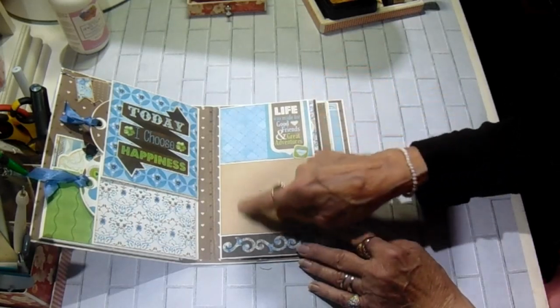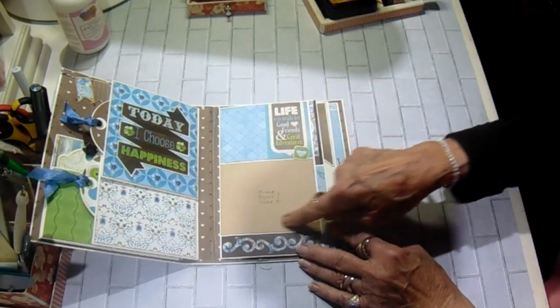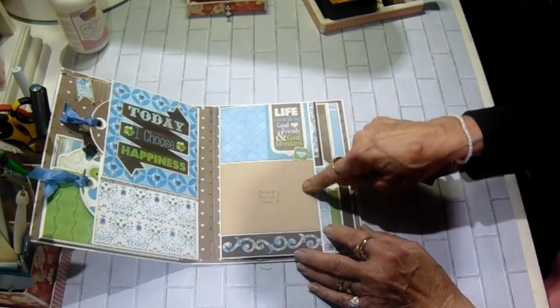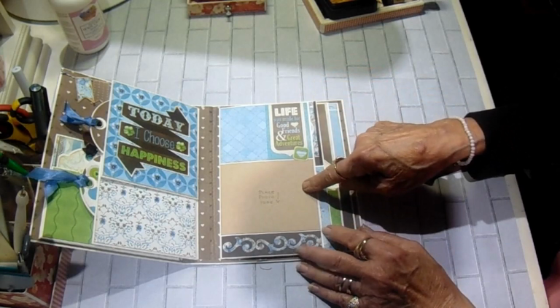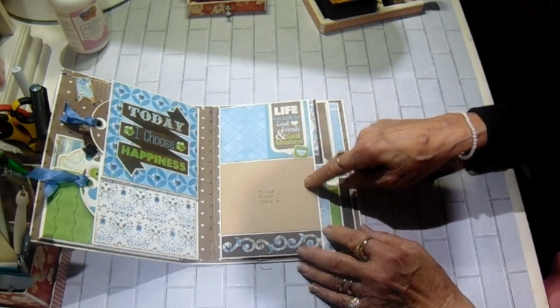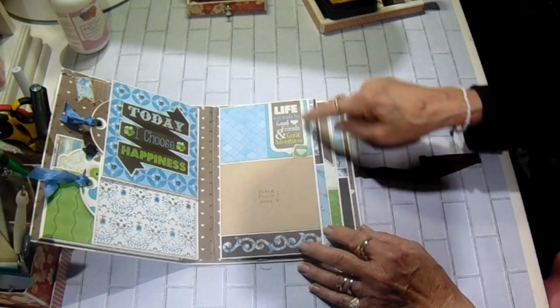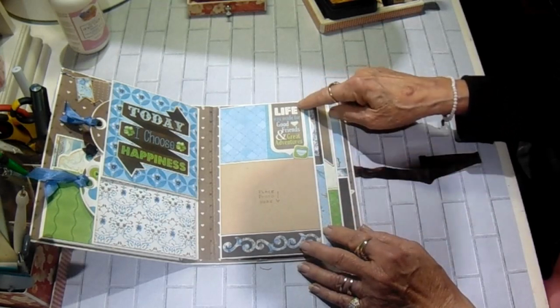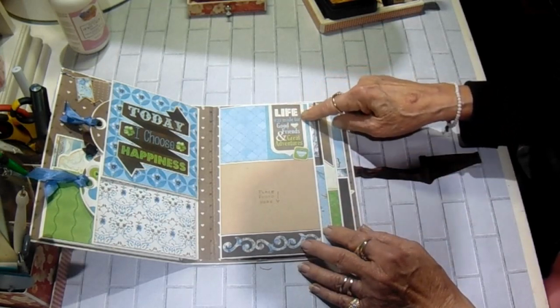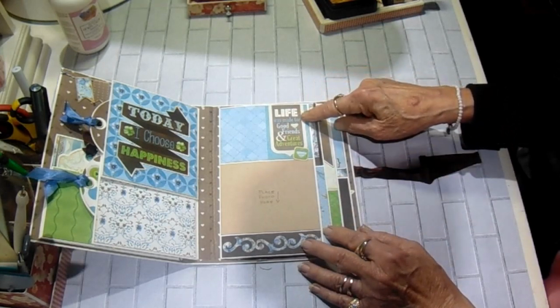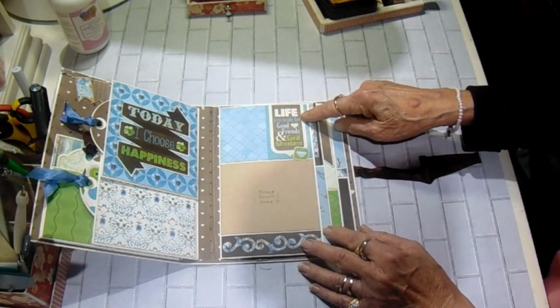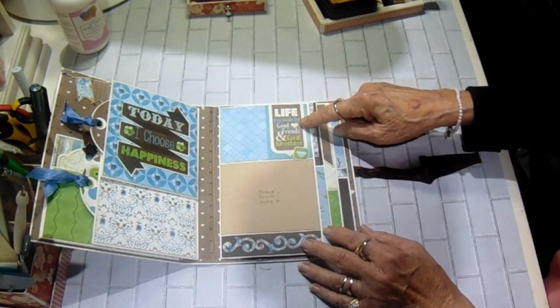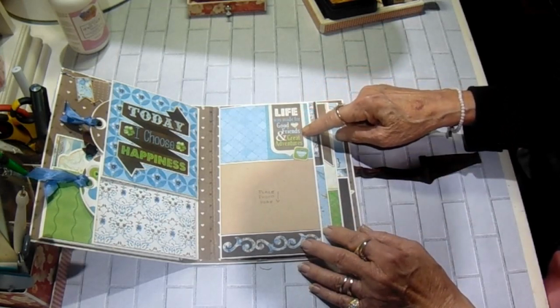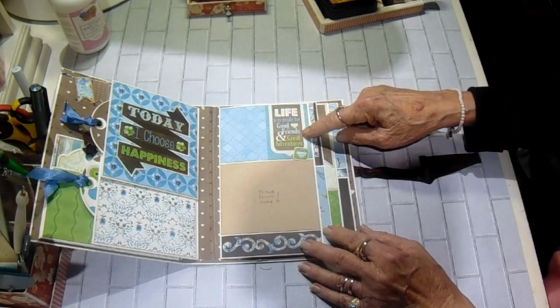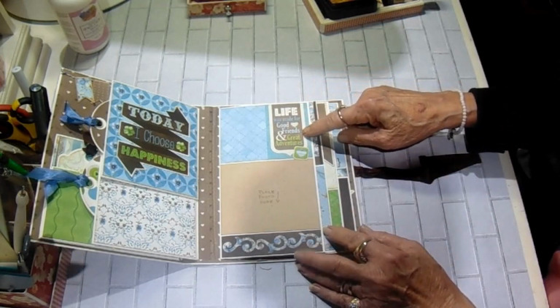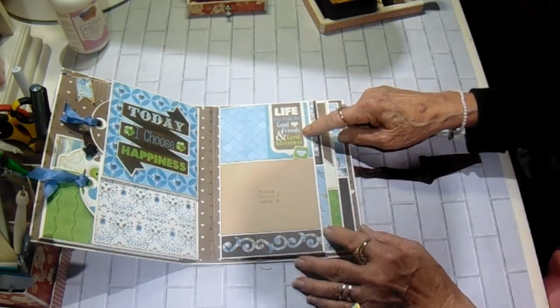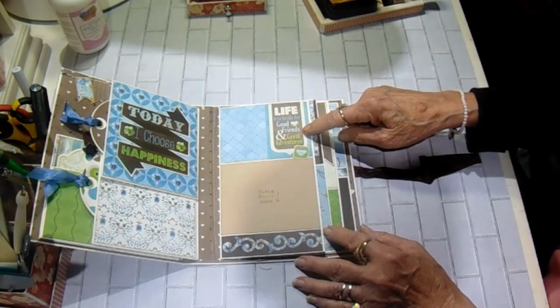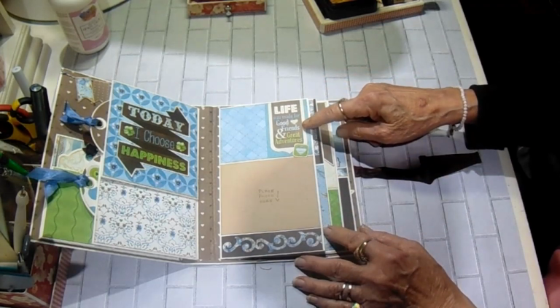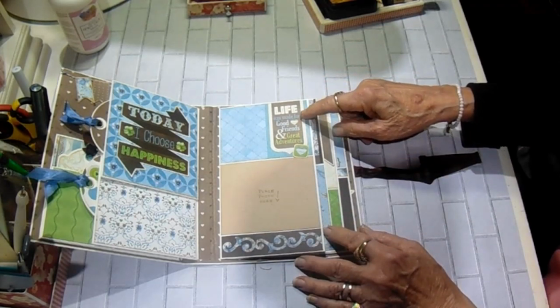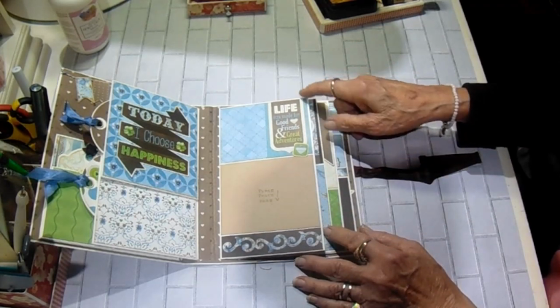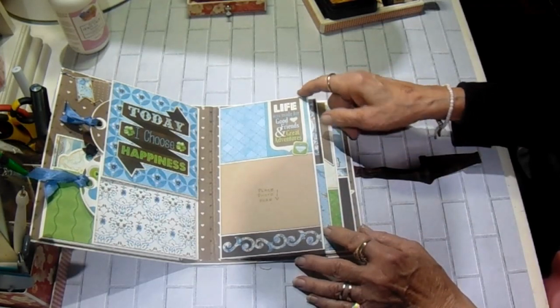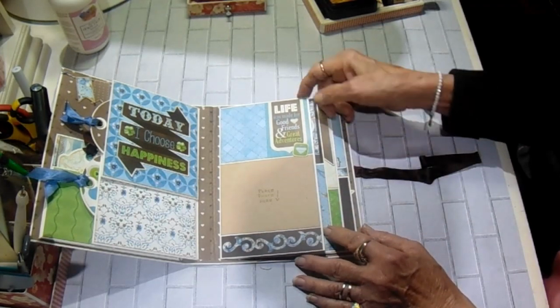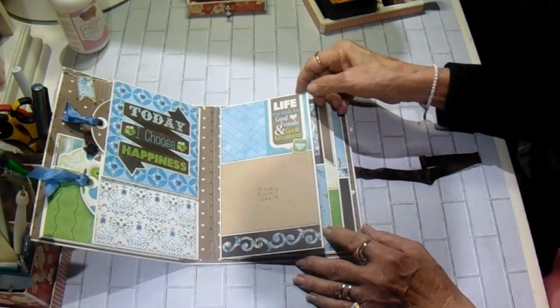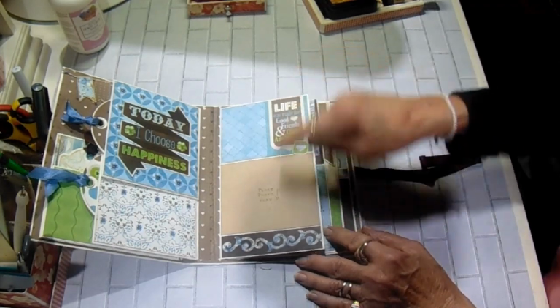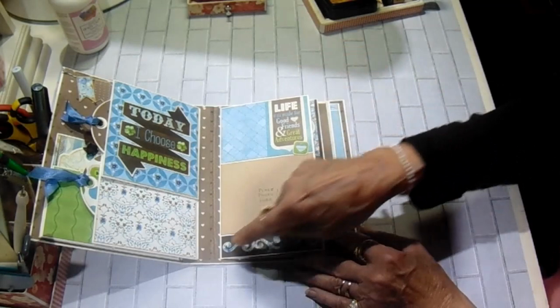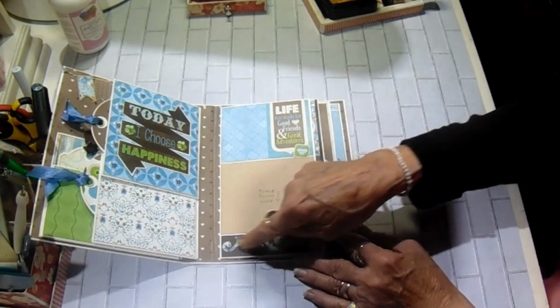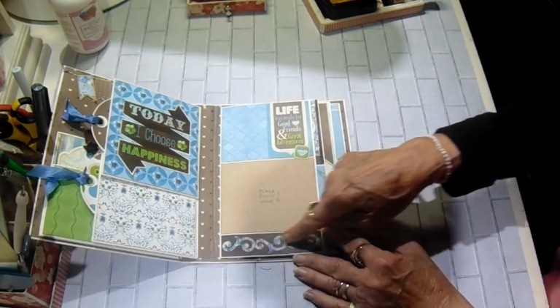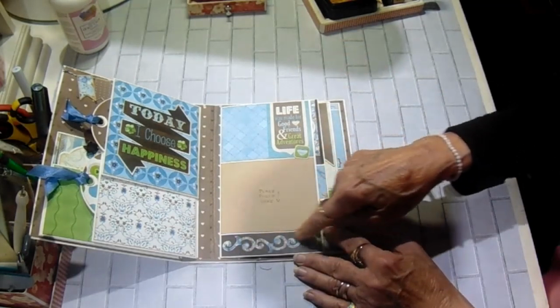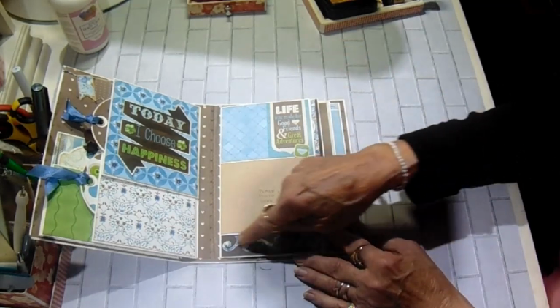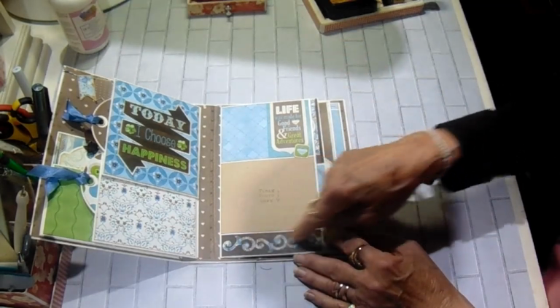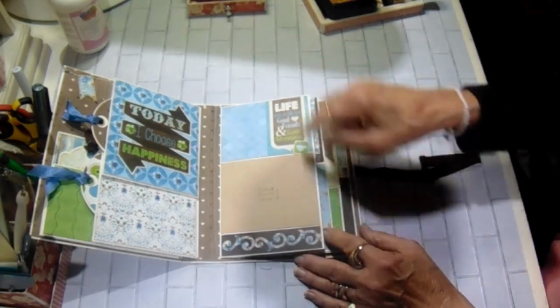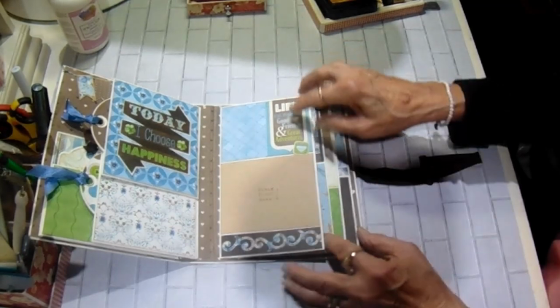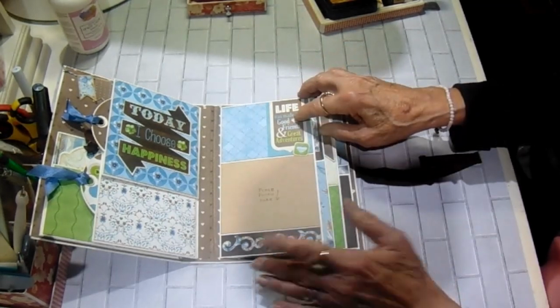This one has a photo mat here. It says, "Life was made for good friends and great adventures." And this is from one of the border sheets.